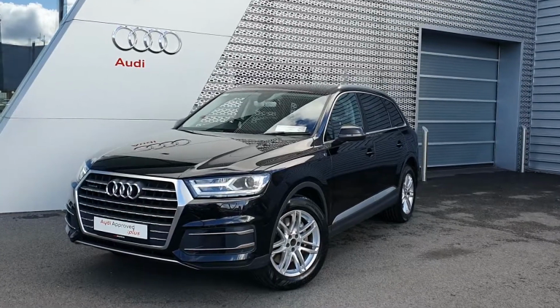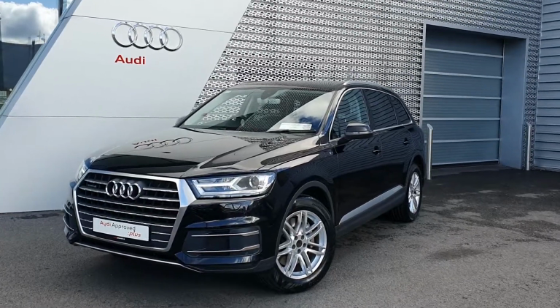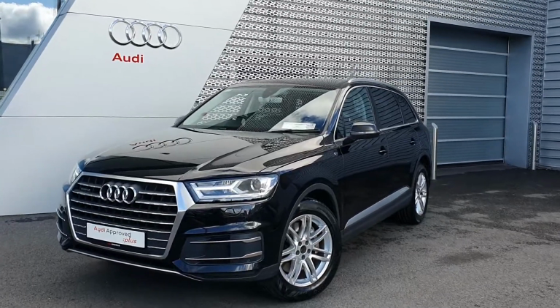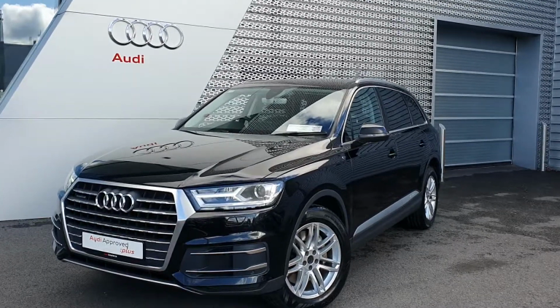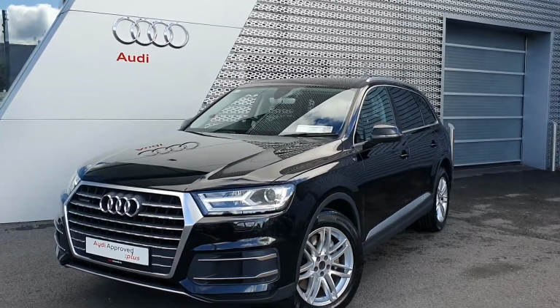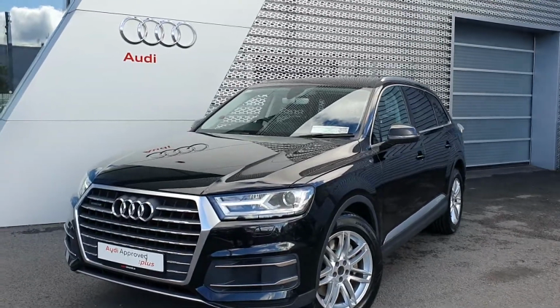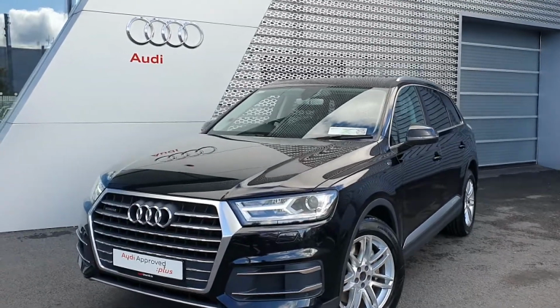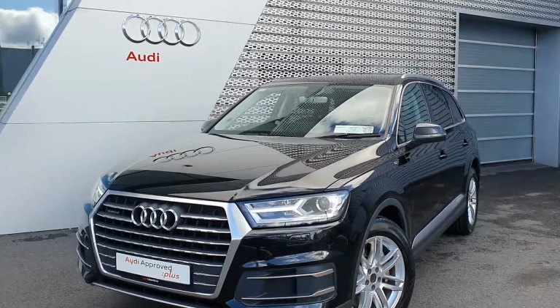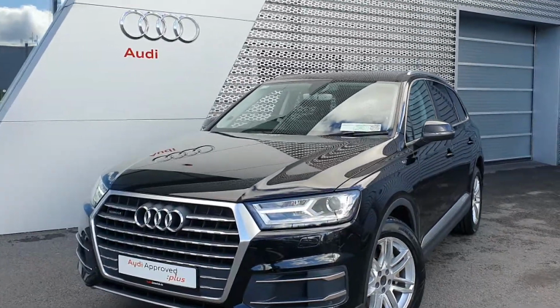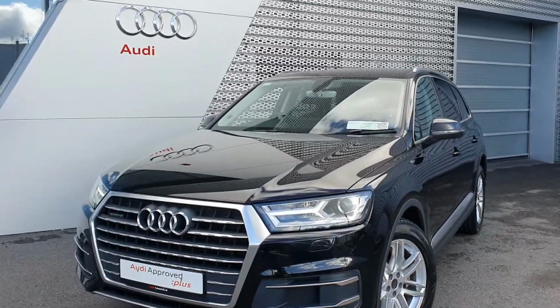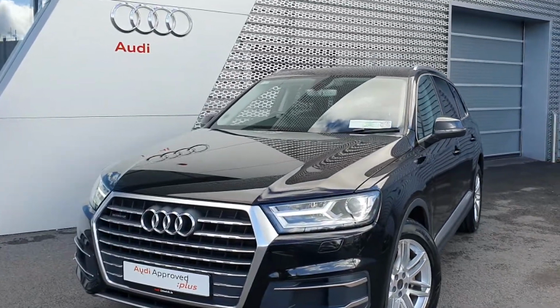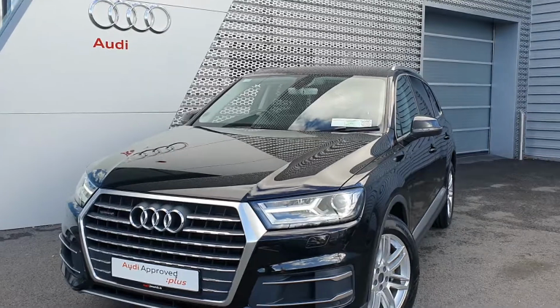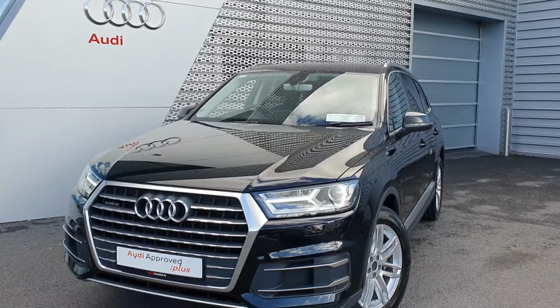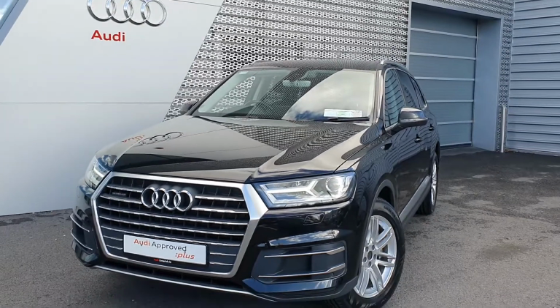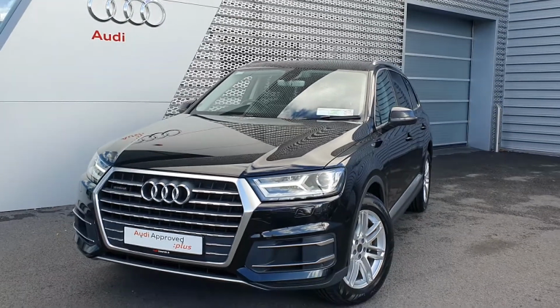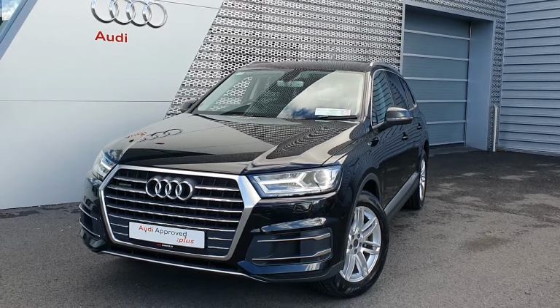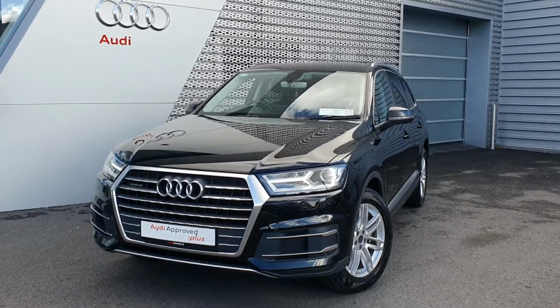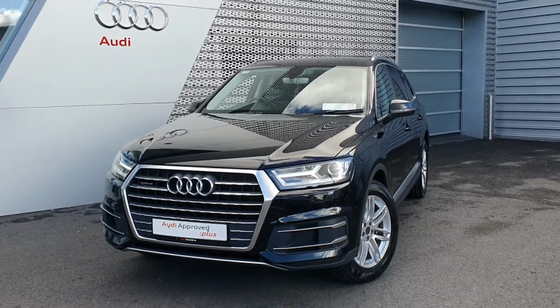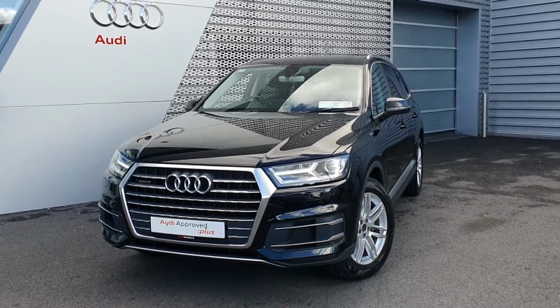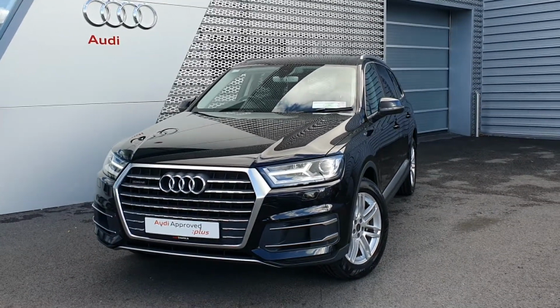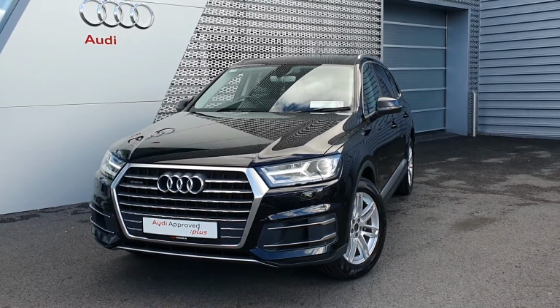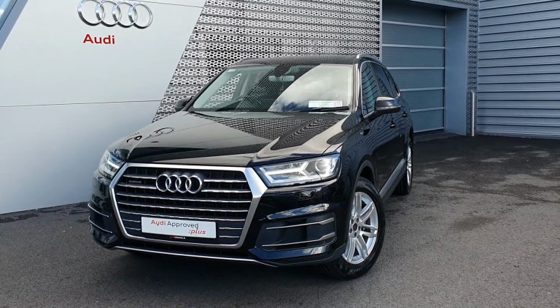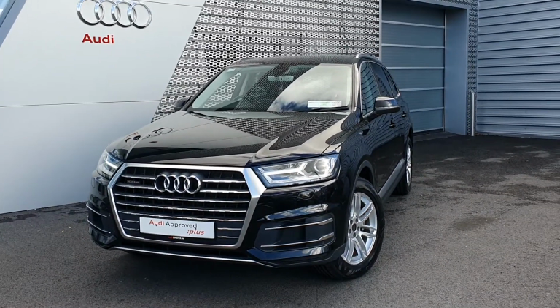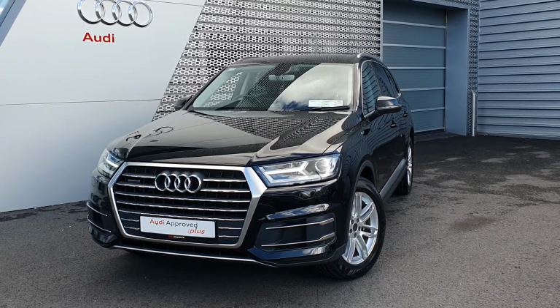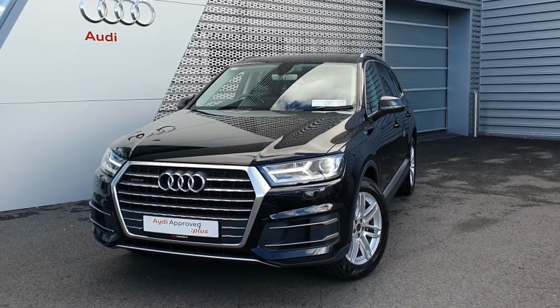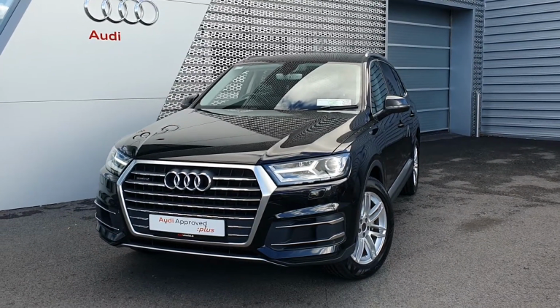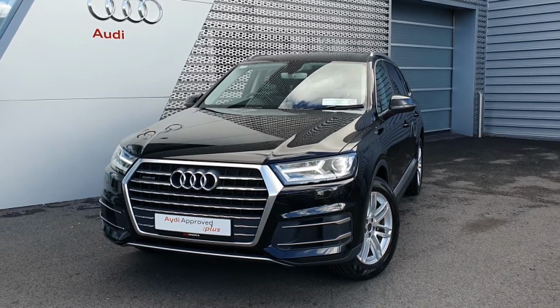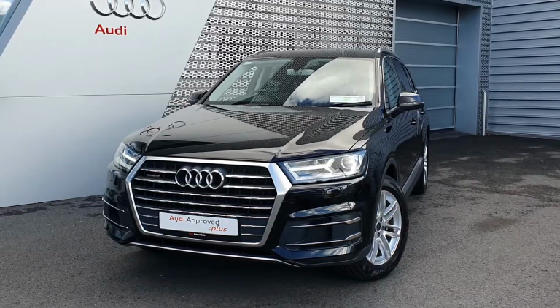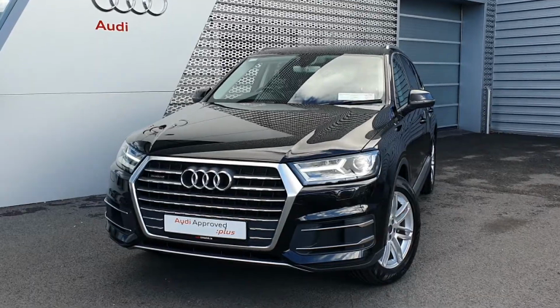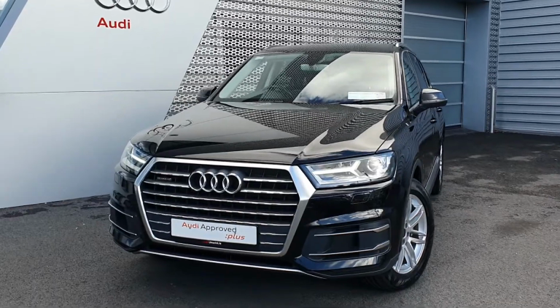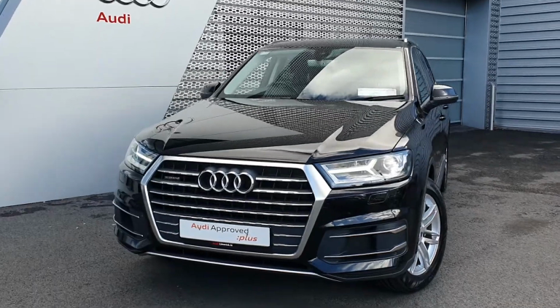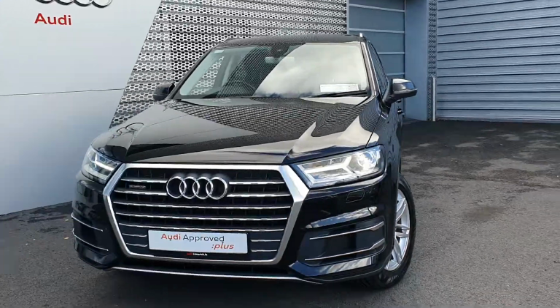Welcome to Audi Limerick online sales. Today we have a 2015 Audi Q7 3.0L TDI 218bhp, Quattro SE Tiptronic.